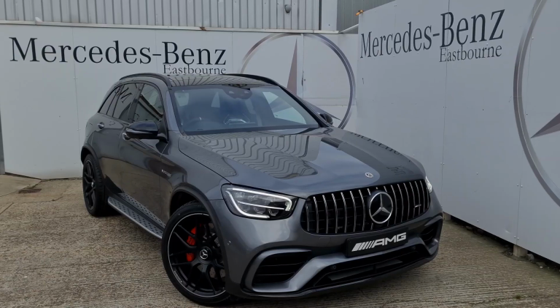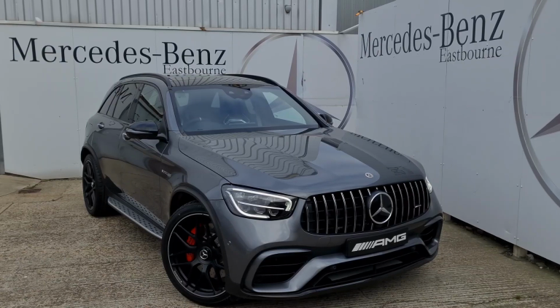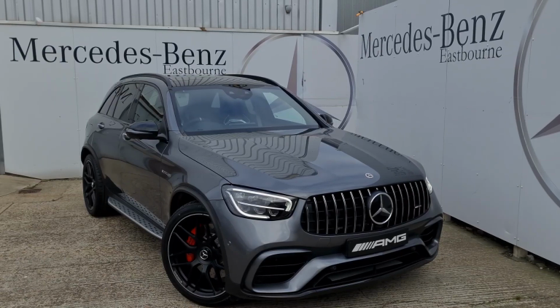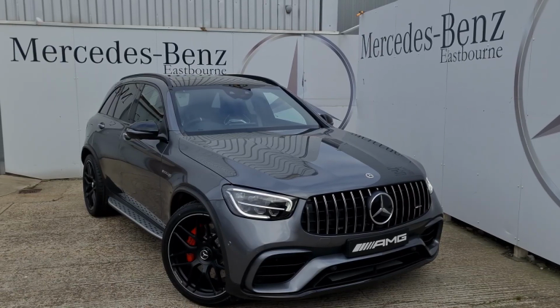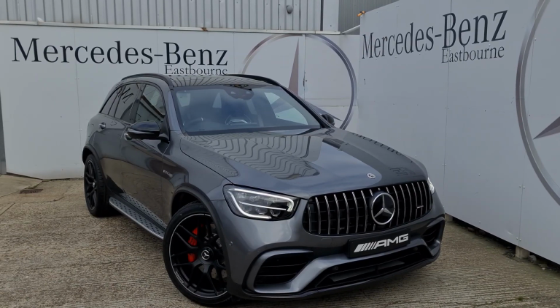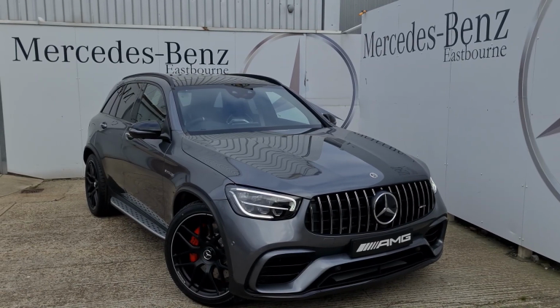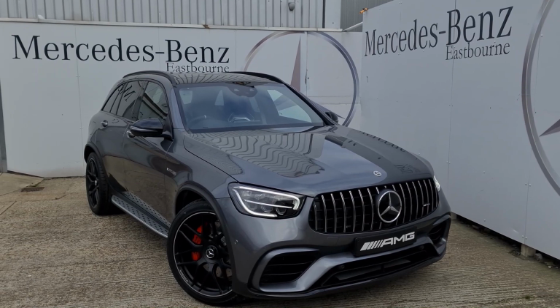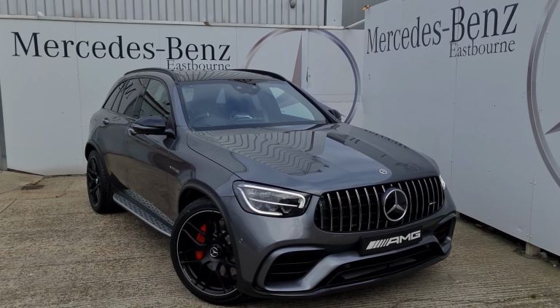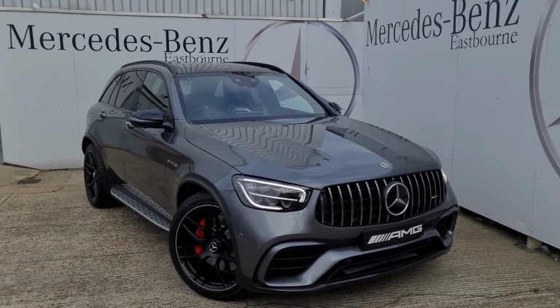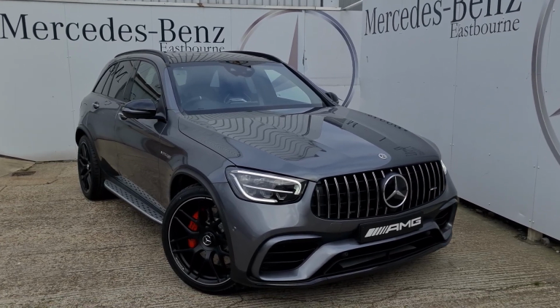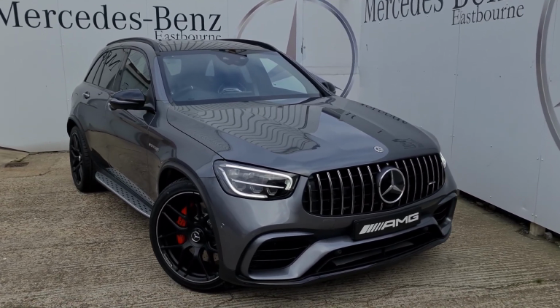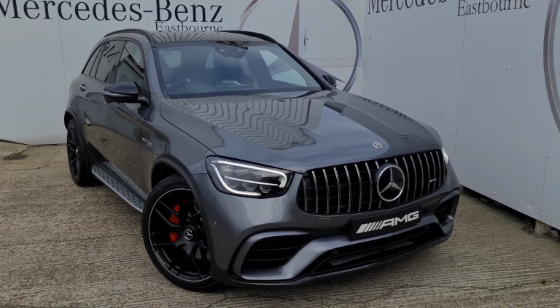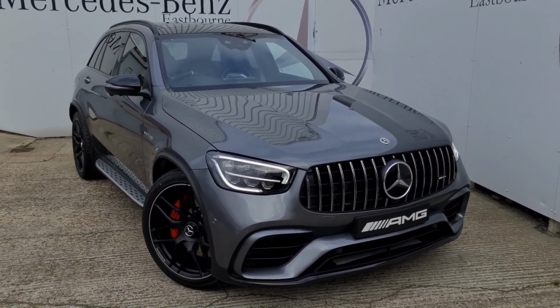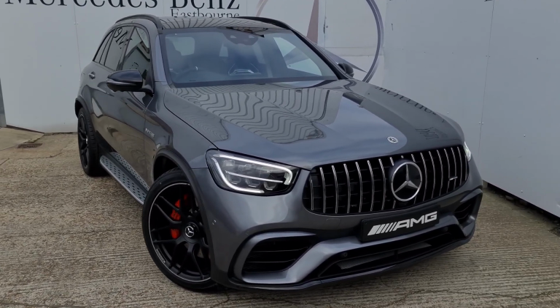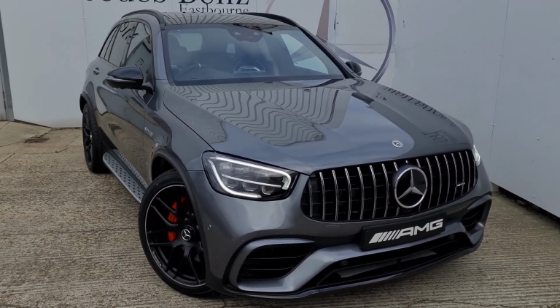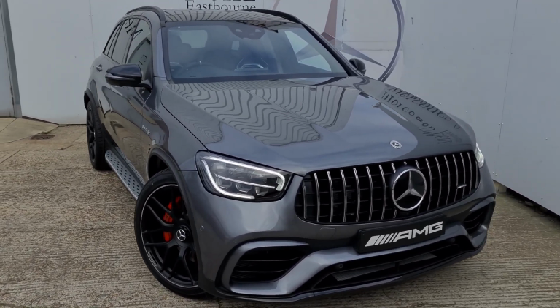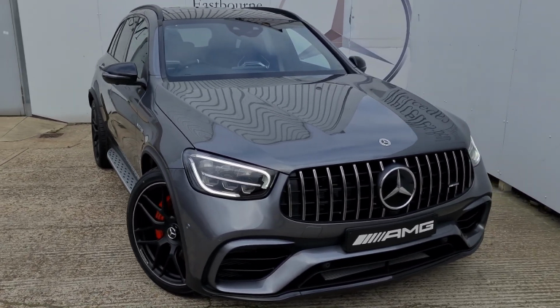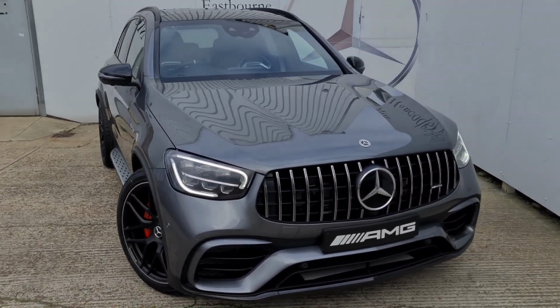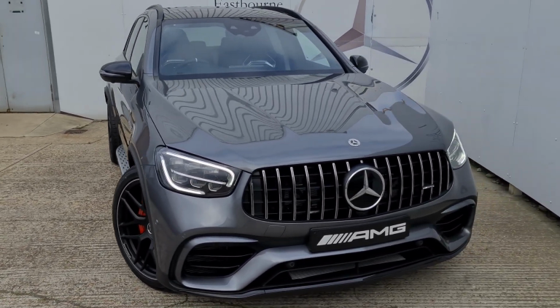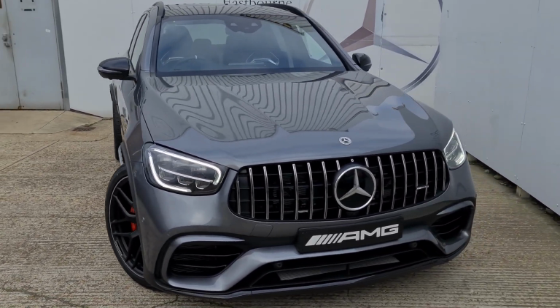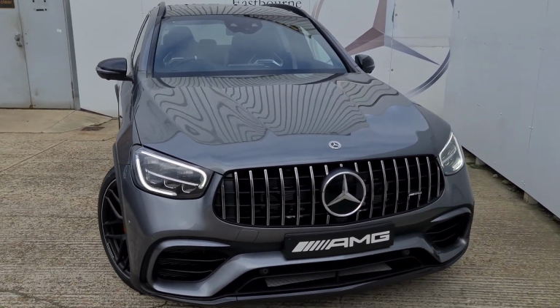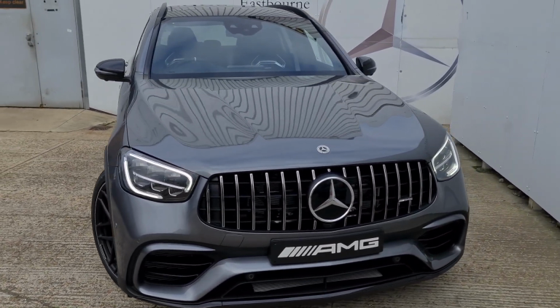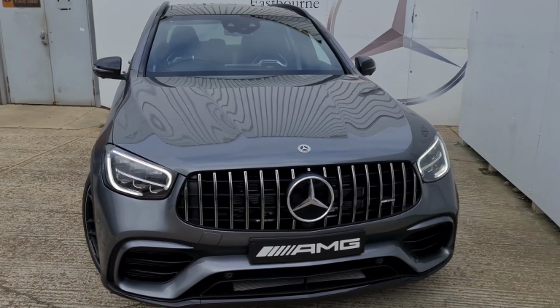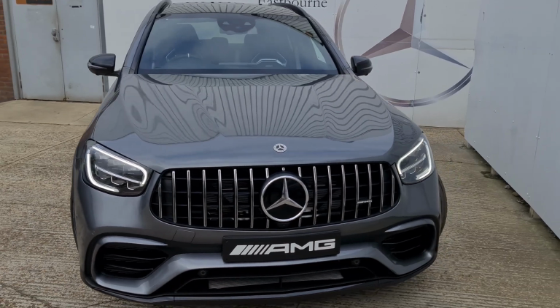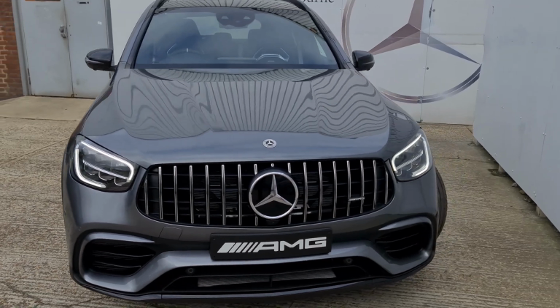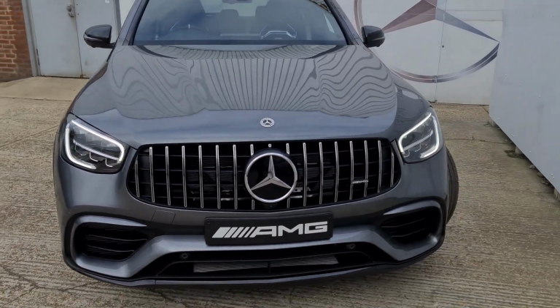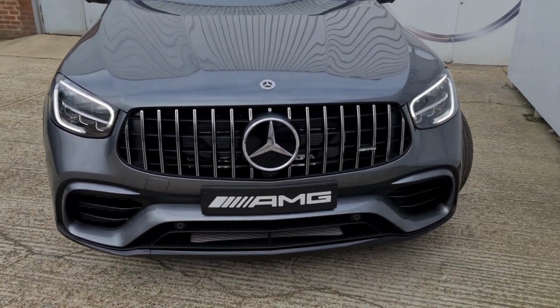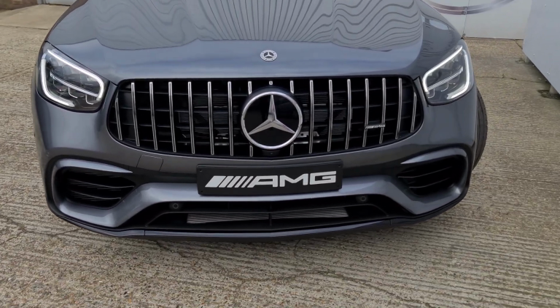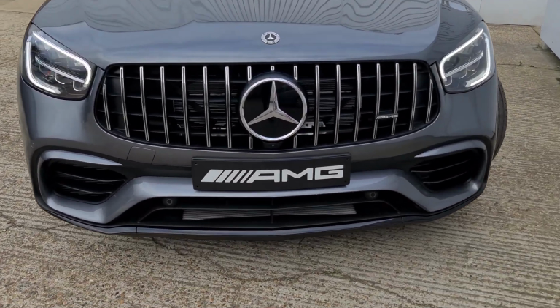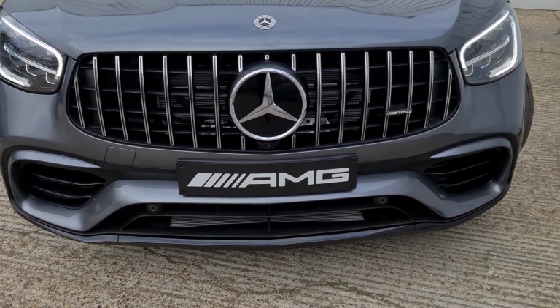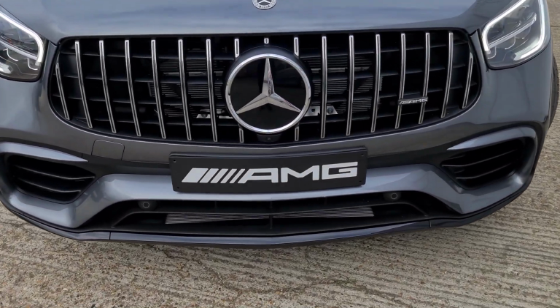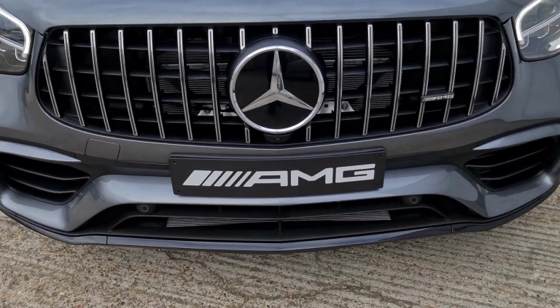Thank you so much for watching. As usual this has been Lucas — you can get me on 01323 465028. This has been the GLC 63 S, and please don't forget to like and subscribe.